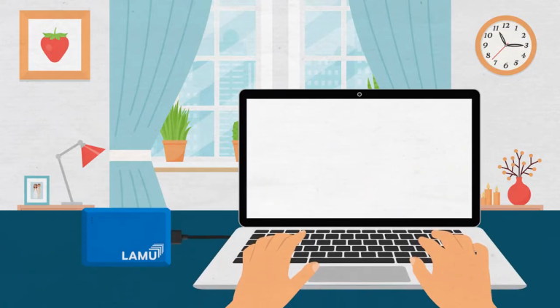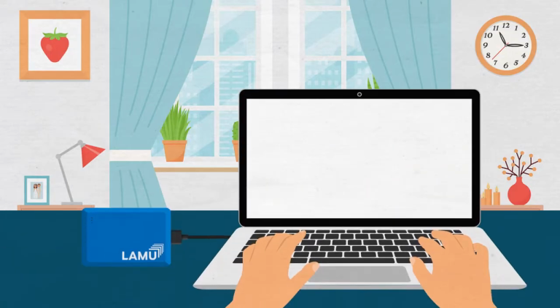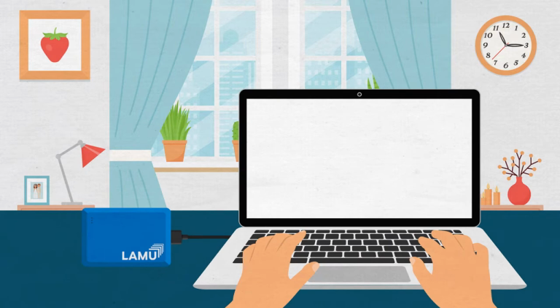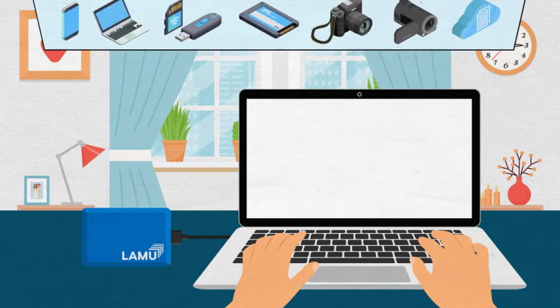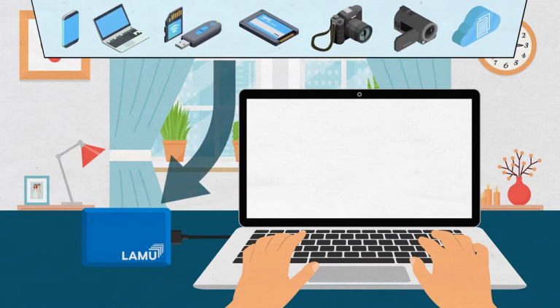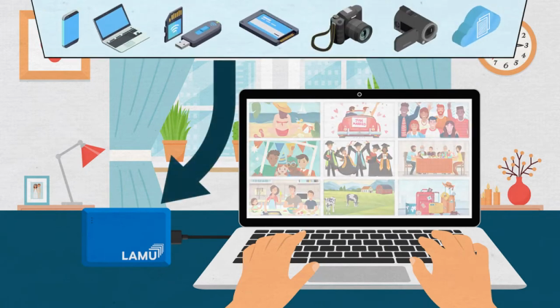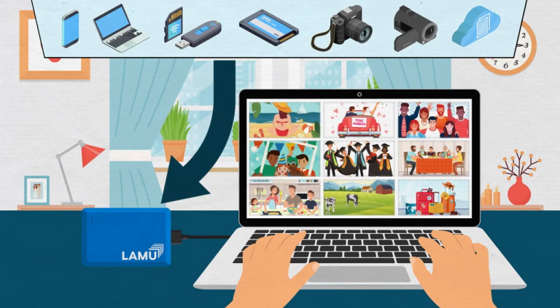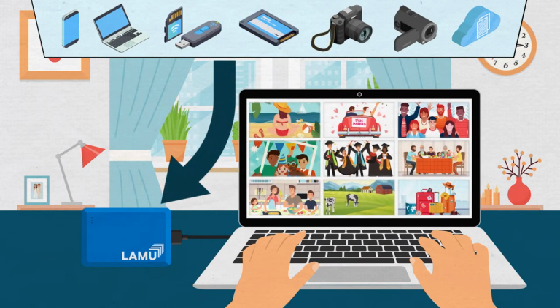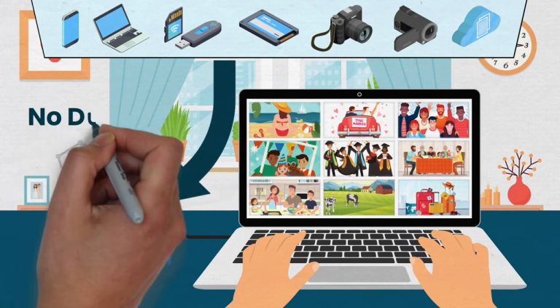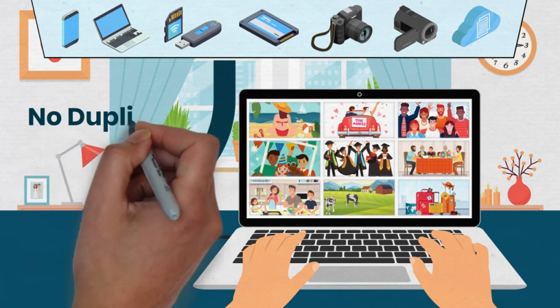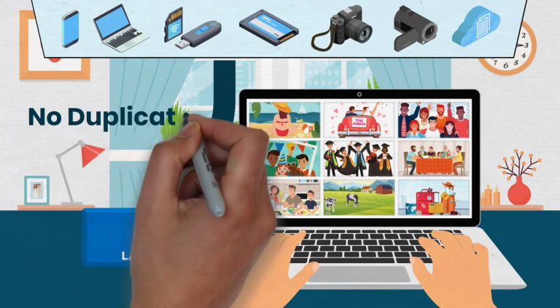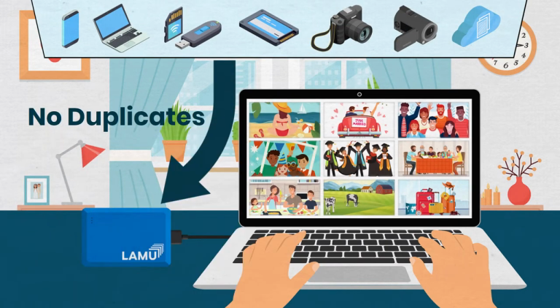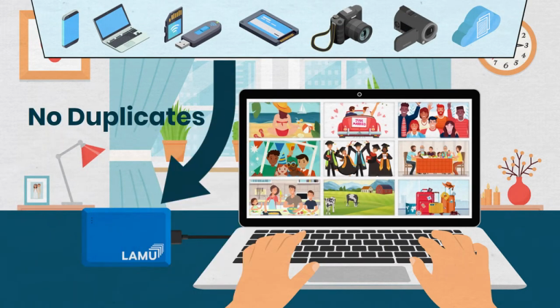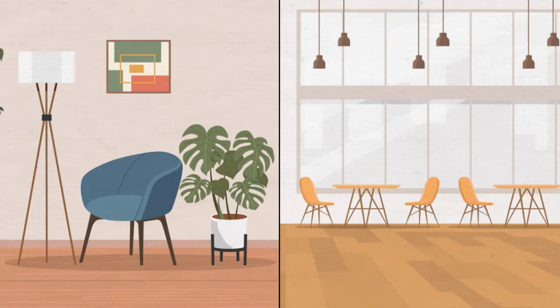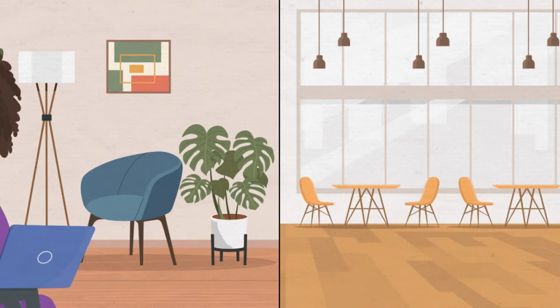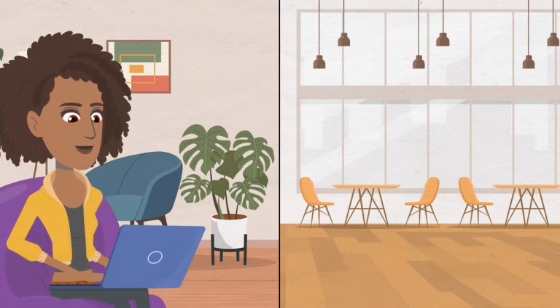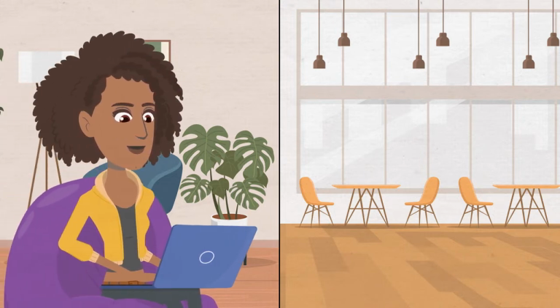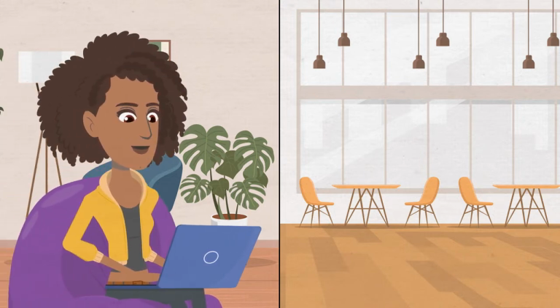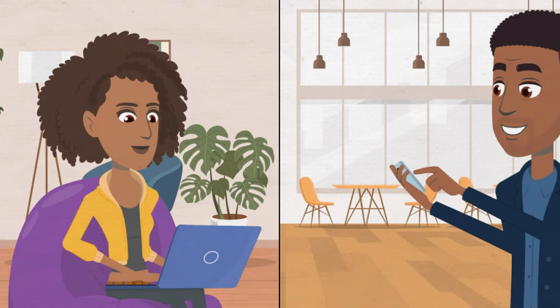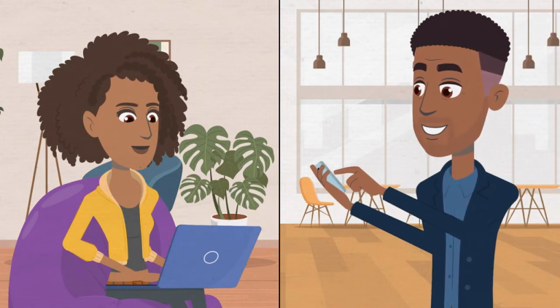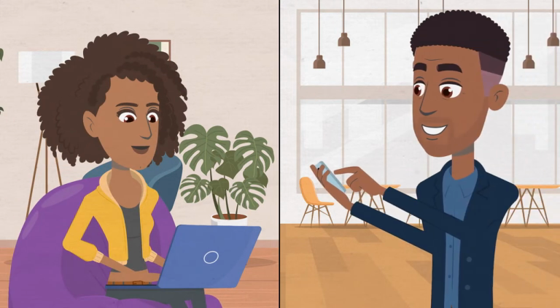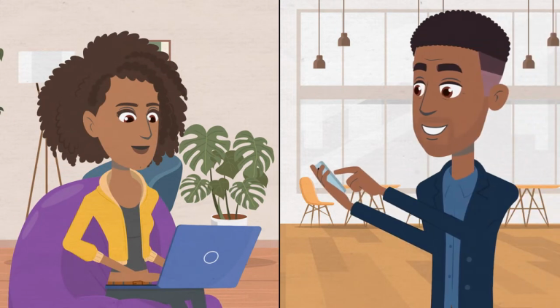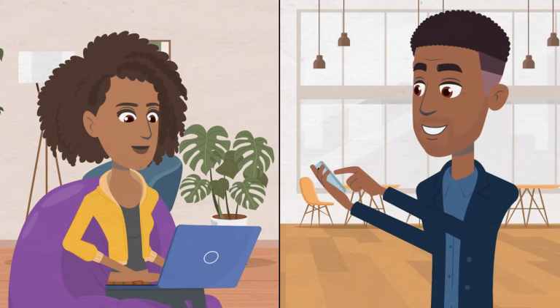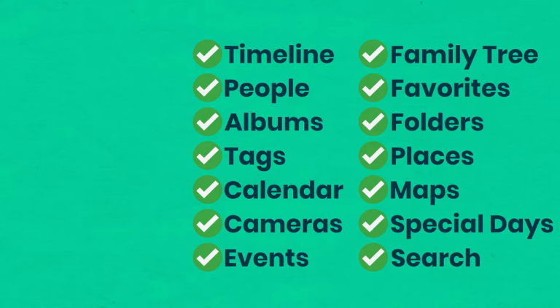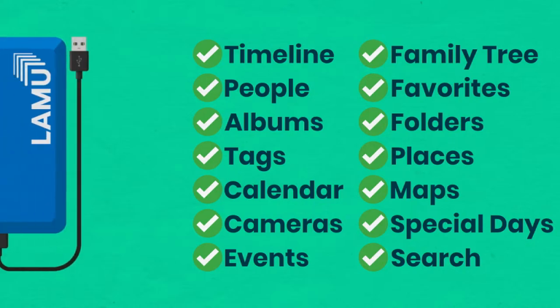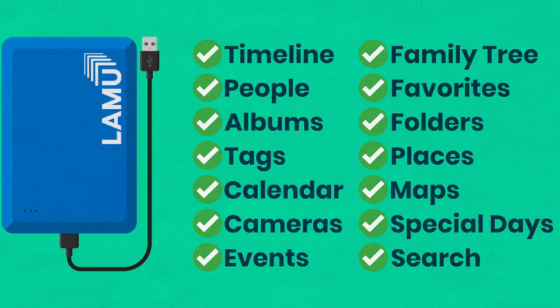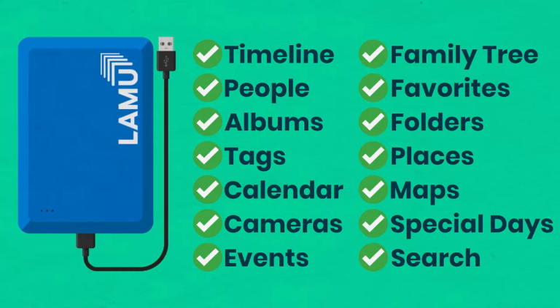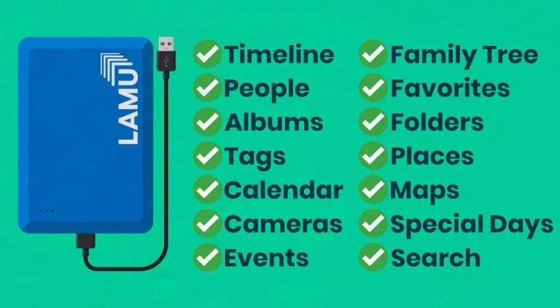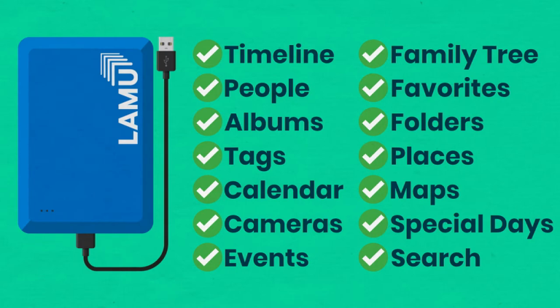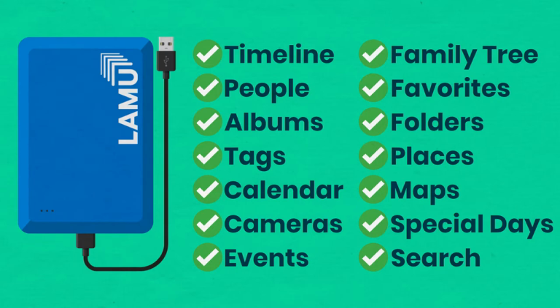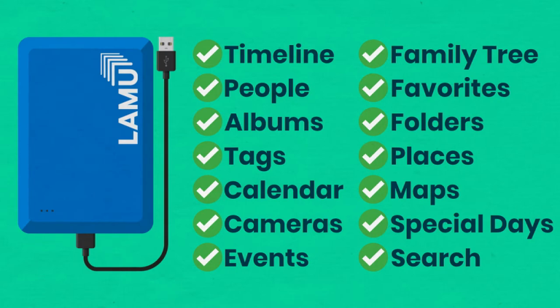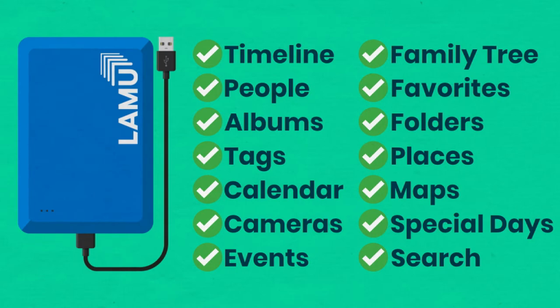With Lemu, all your photos are completely organized in one place, no duplicates, so you can easily find them, enjoy them, and share them with family and friends. With all your photos in one location, the possibilities are endless.